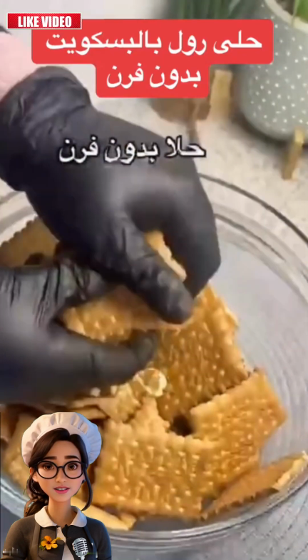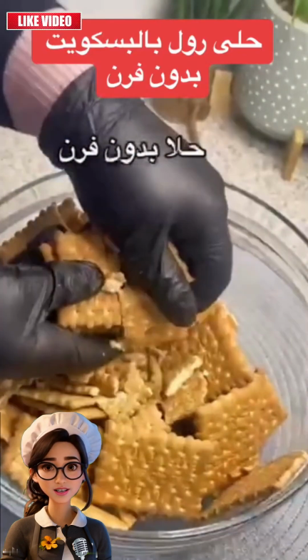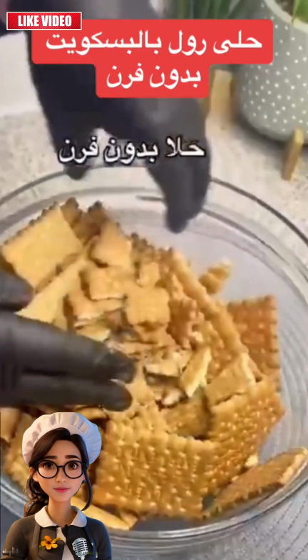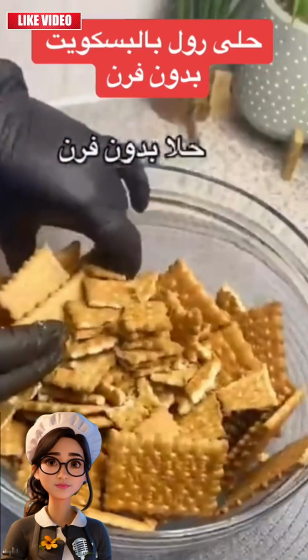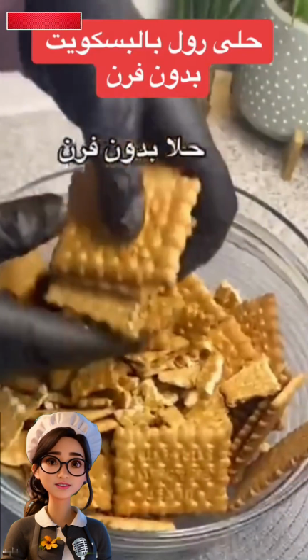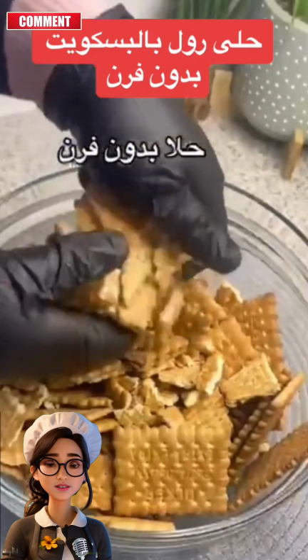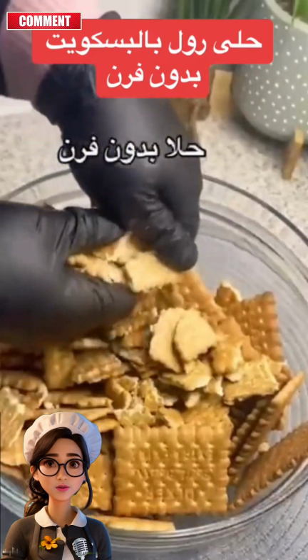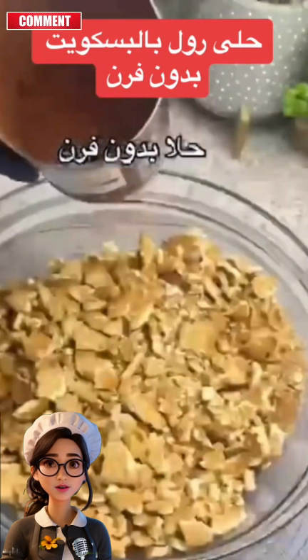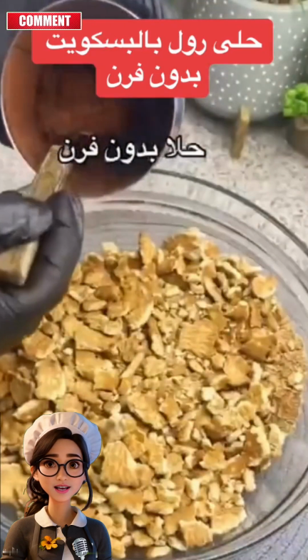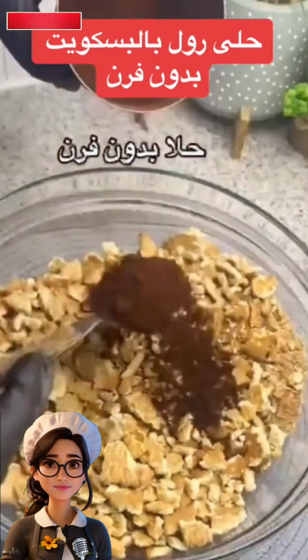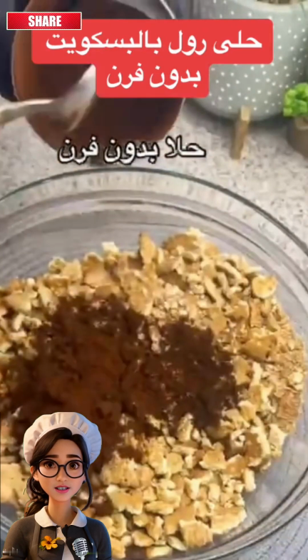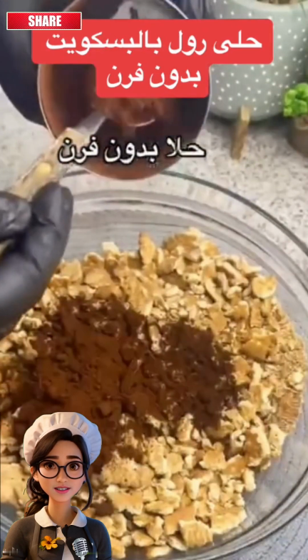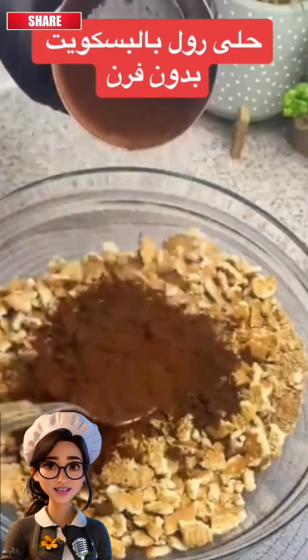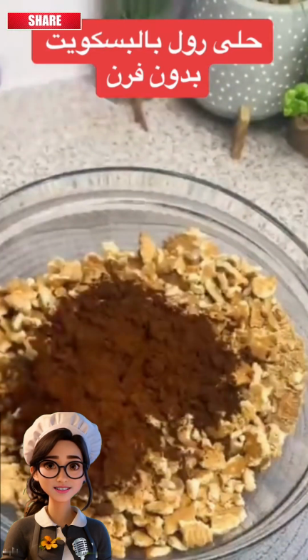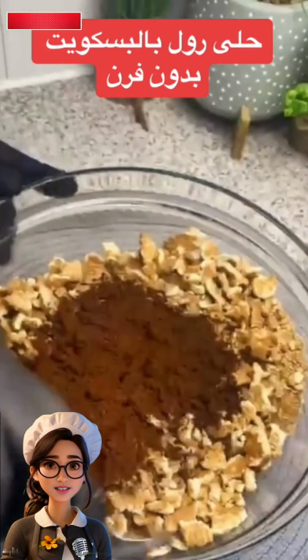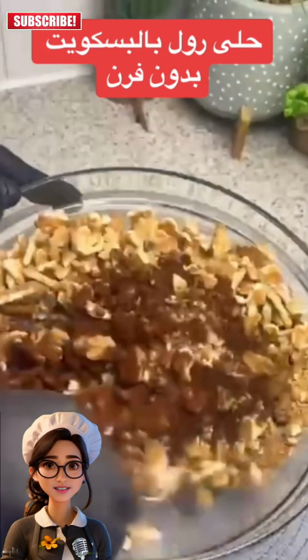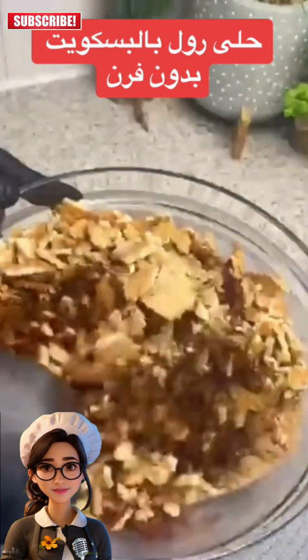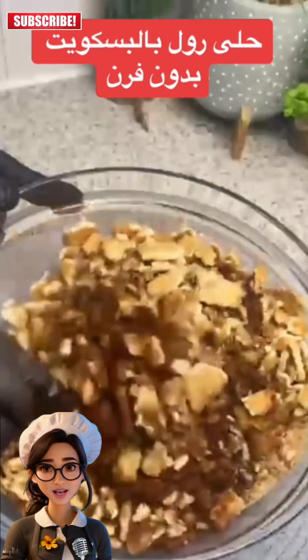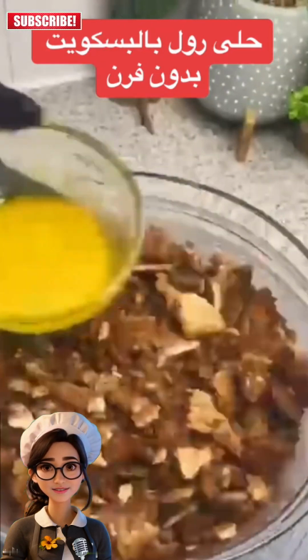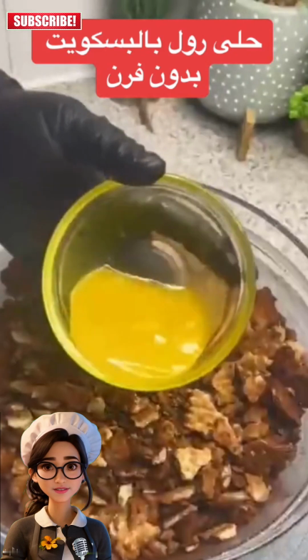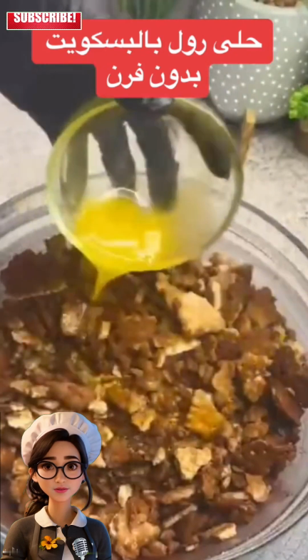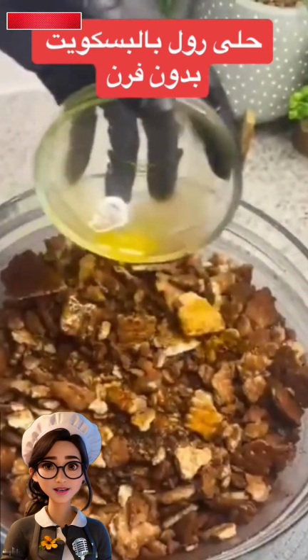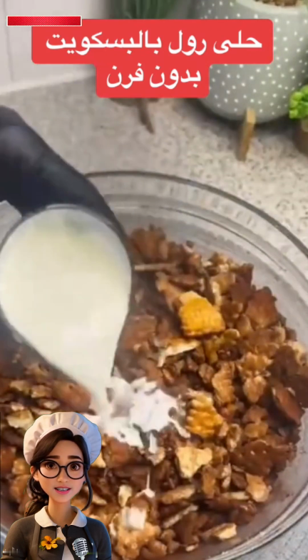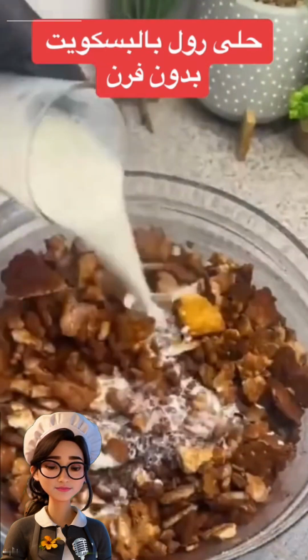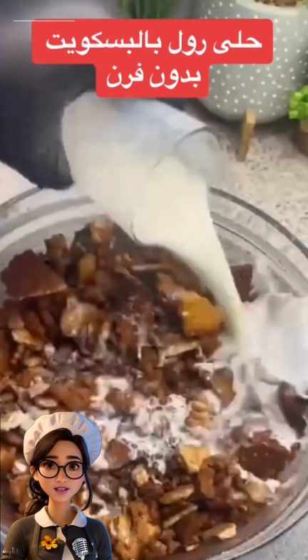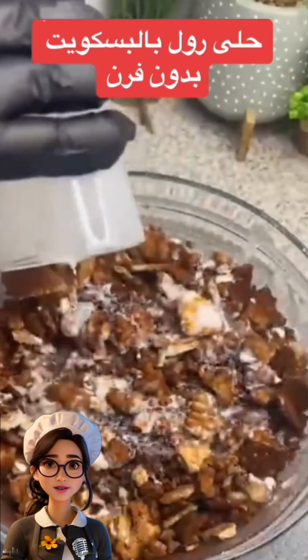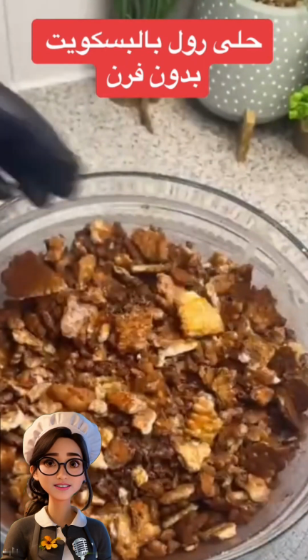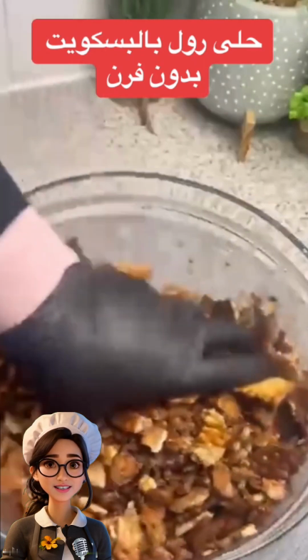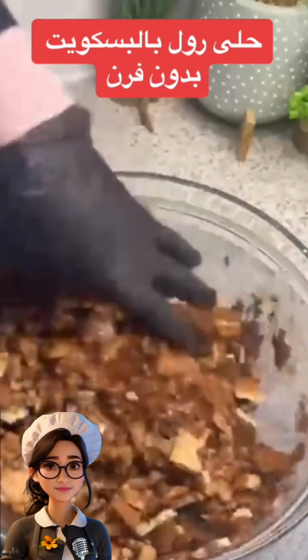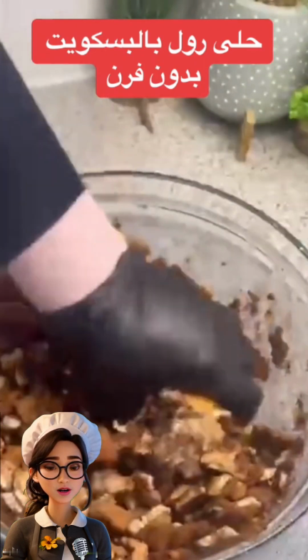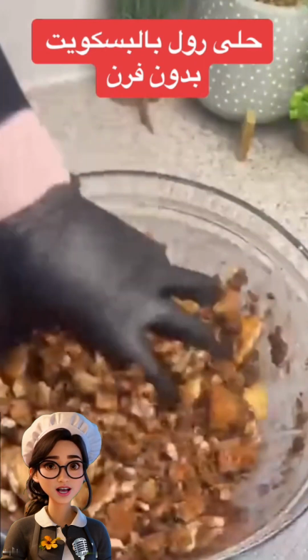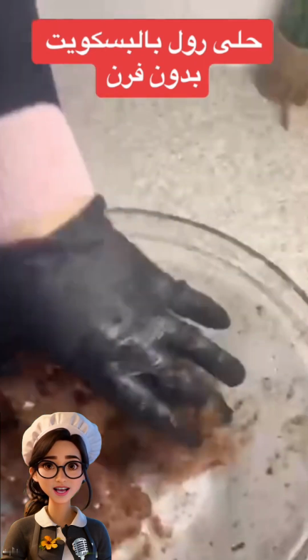We'll get a bowl and put two packets of biscuits in it, or as desired. Then we'll break the biscuits with our fingertips. After that, we'll add two to three tablespoons of cocoa powder and mix the ingredients well.